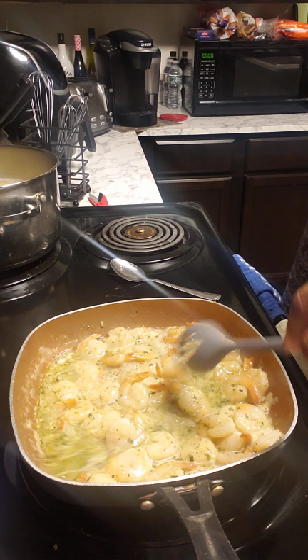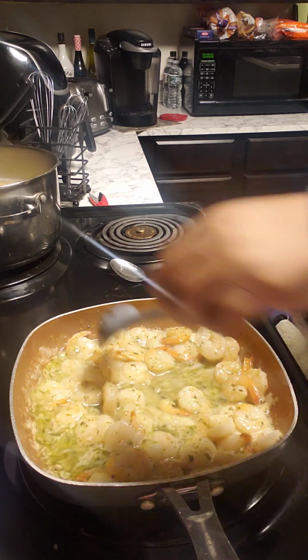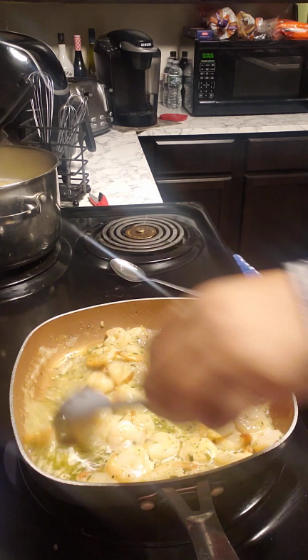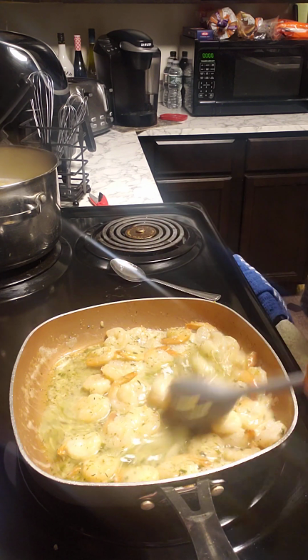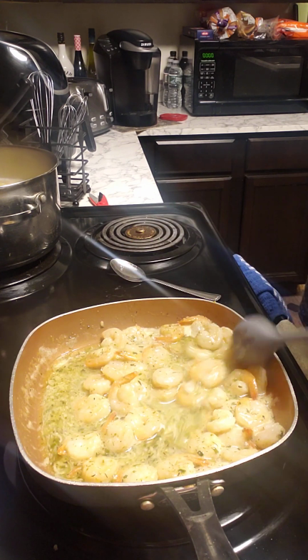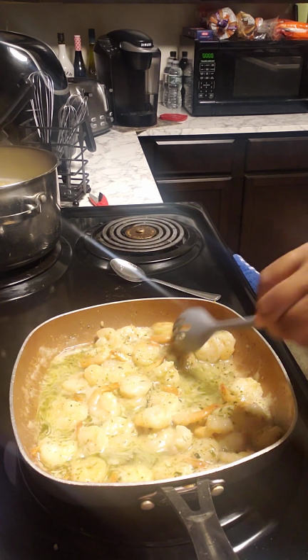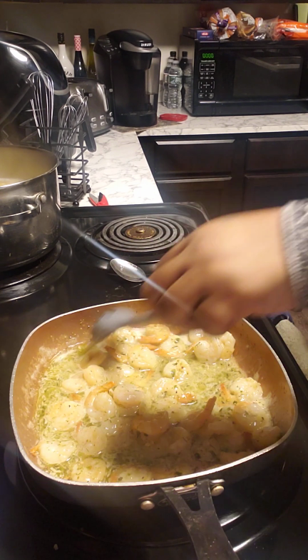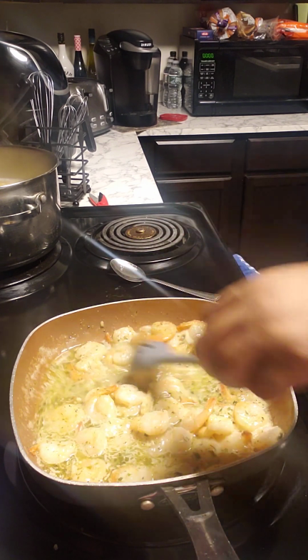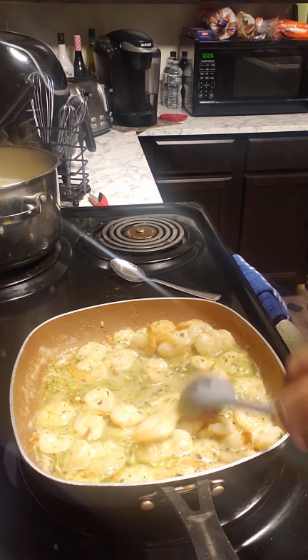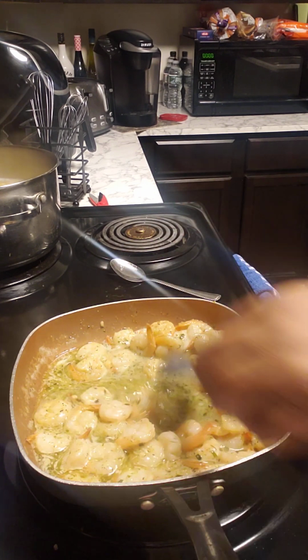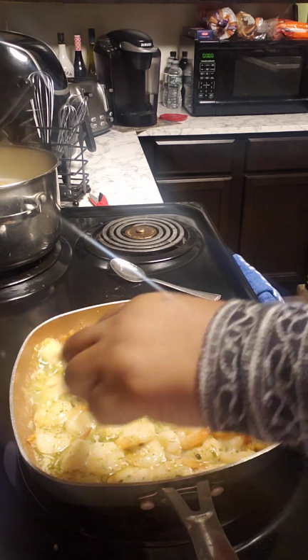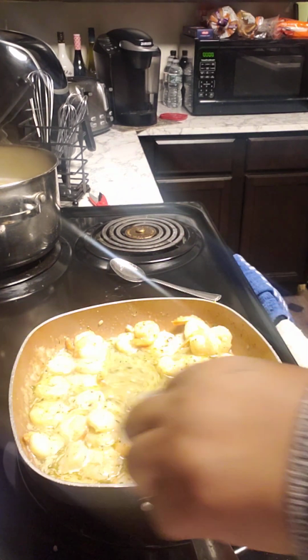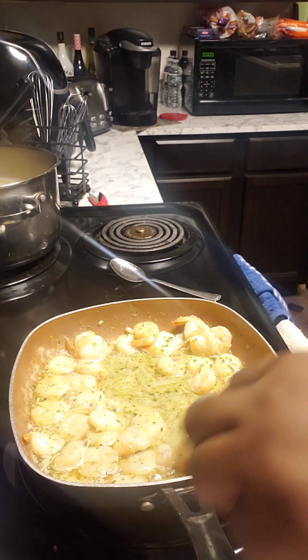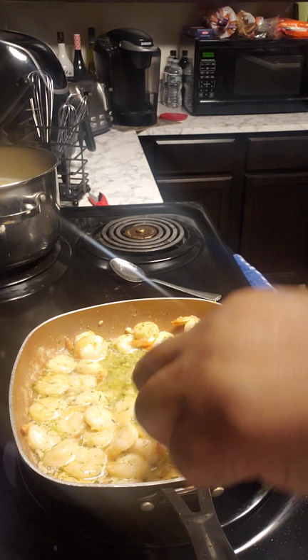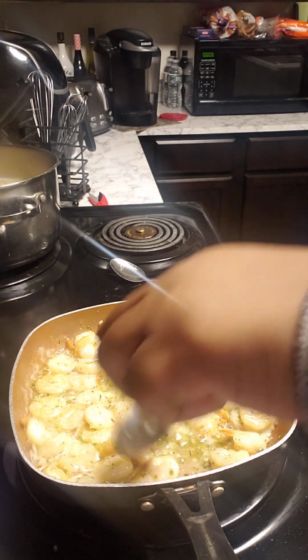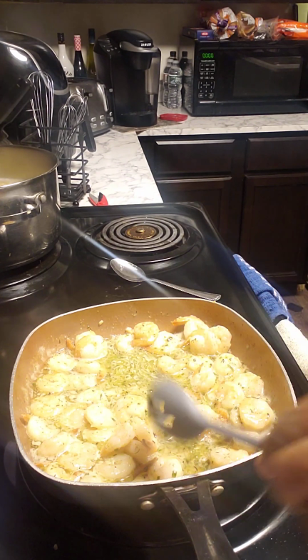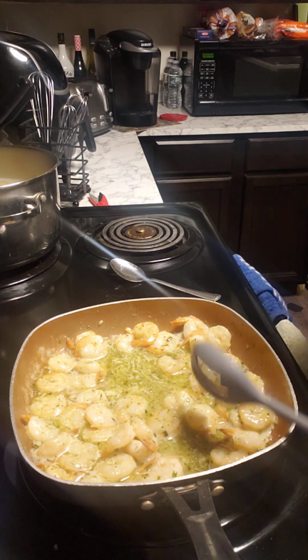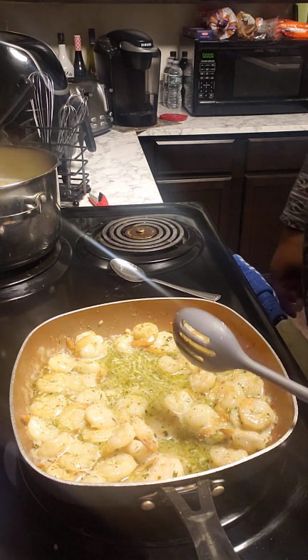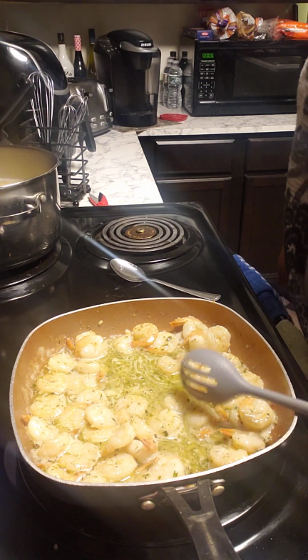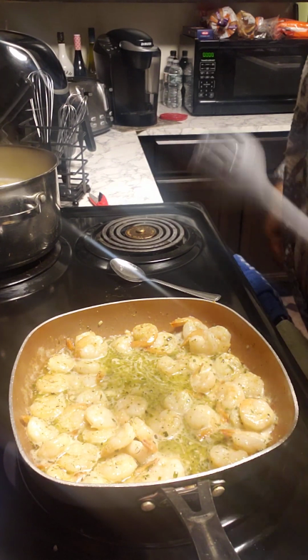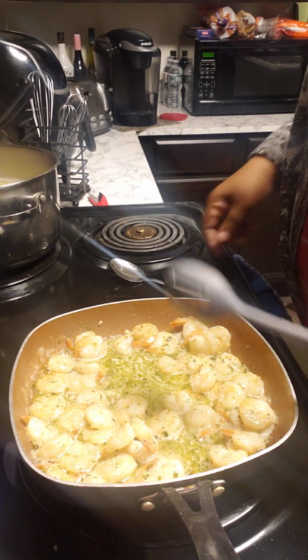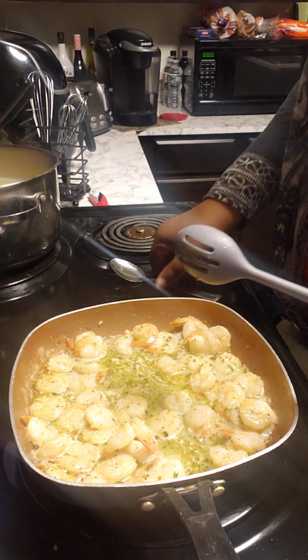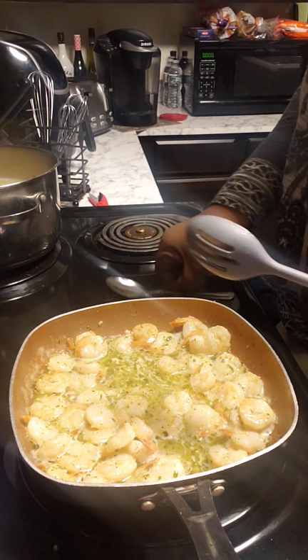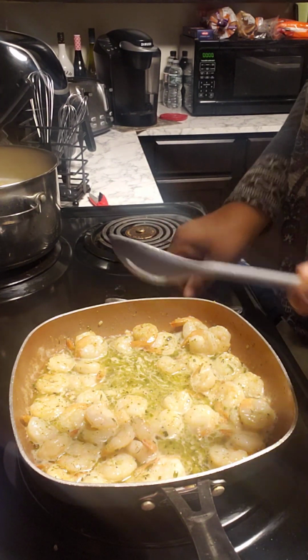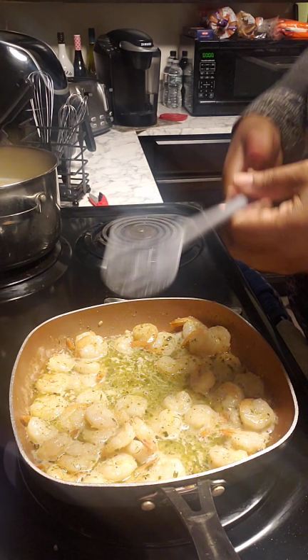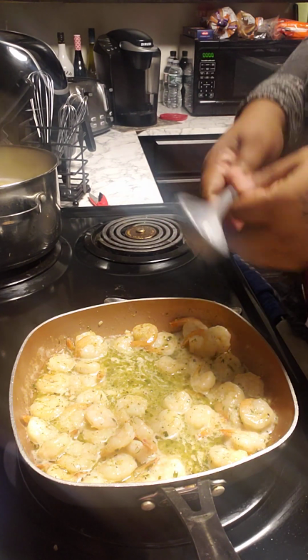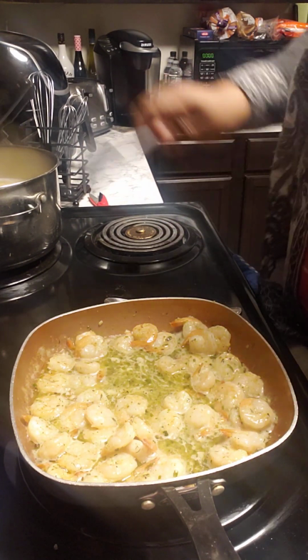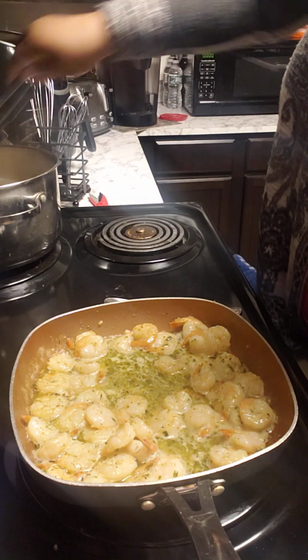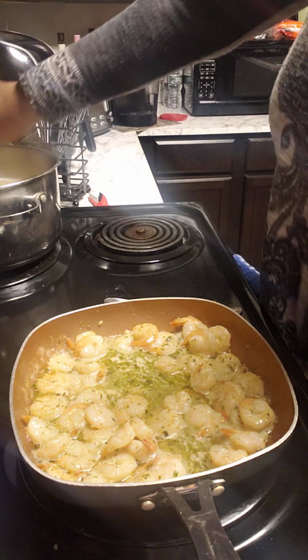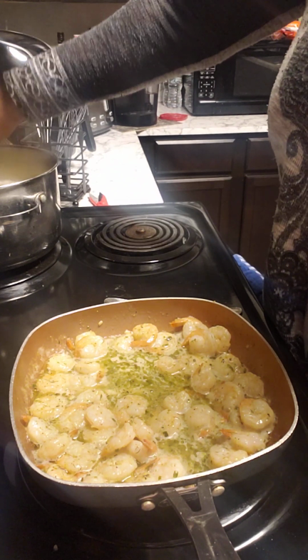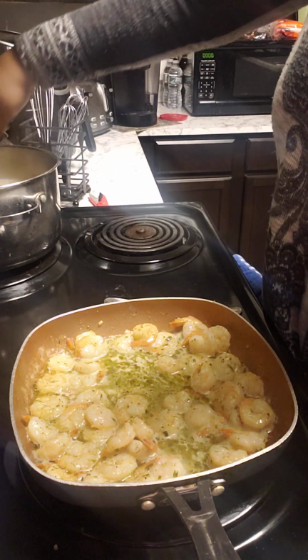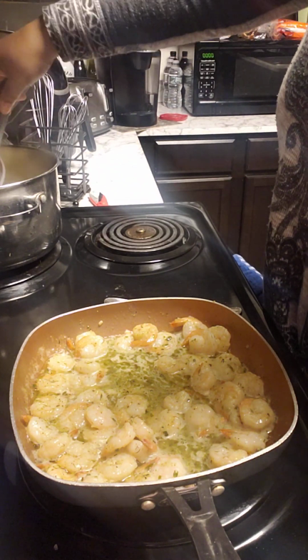I just have to get the top and cover this. And I think these noodles are done as well.